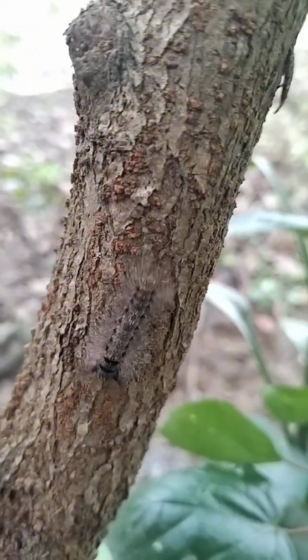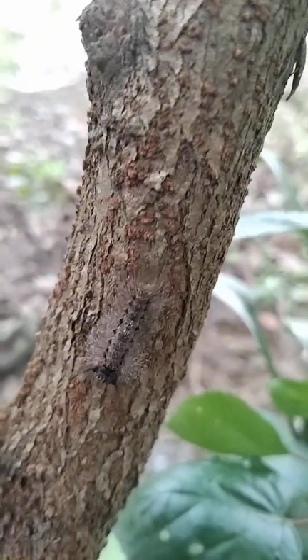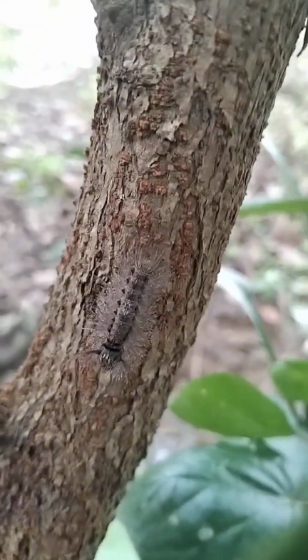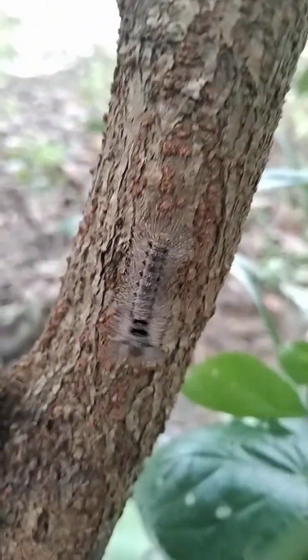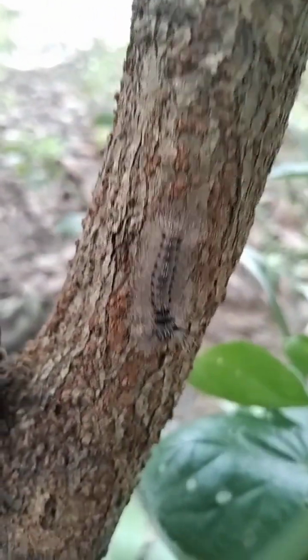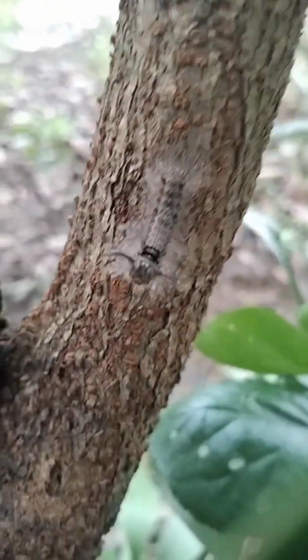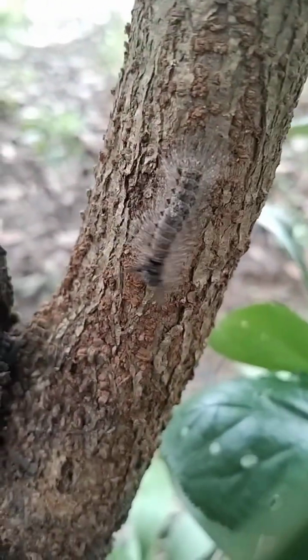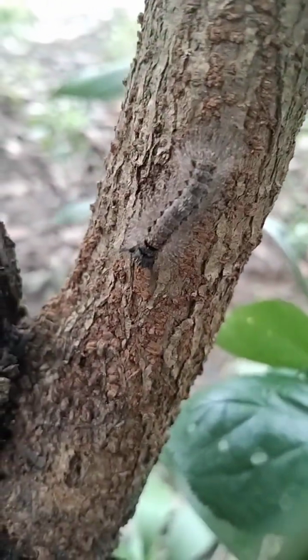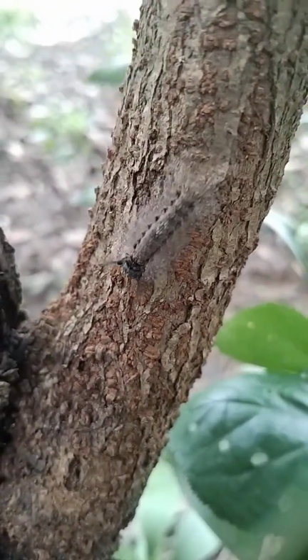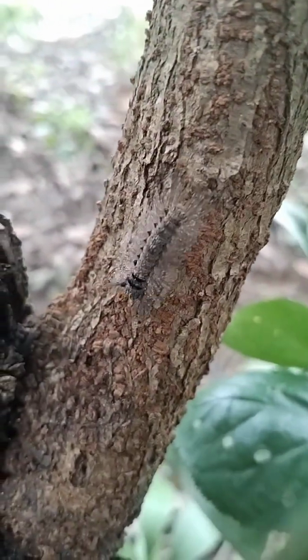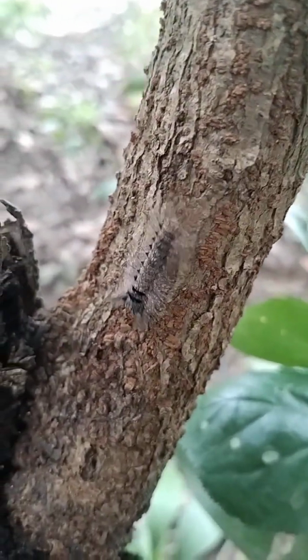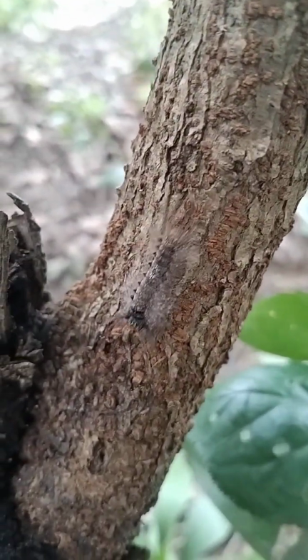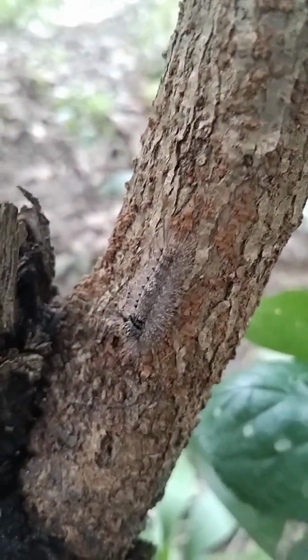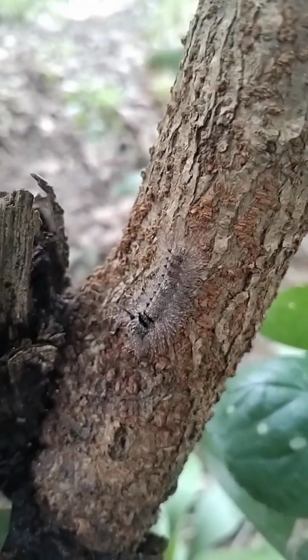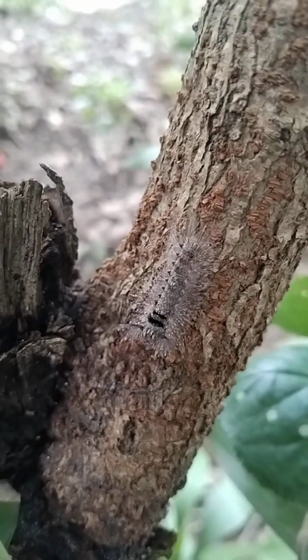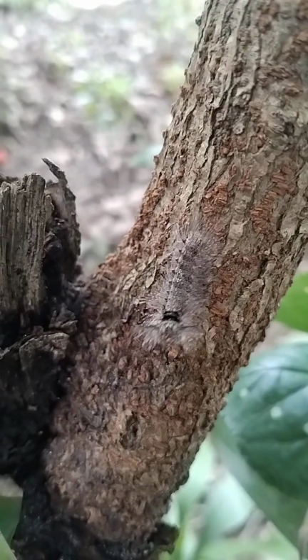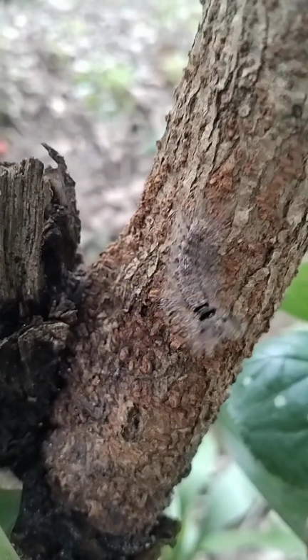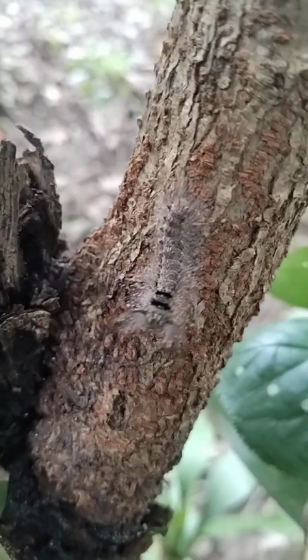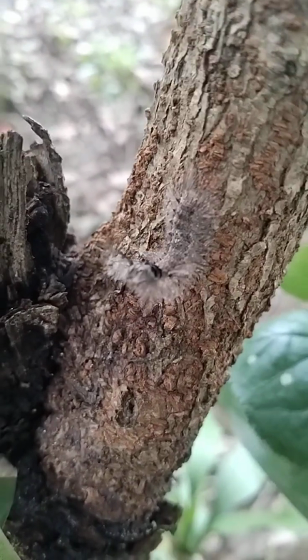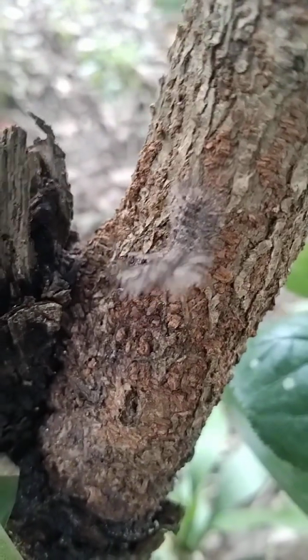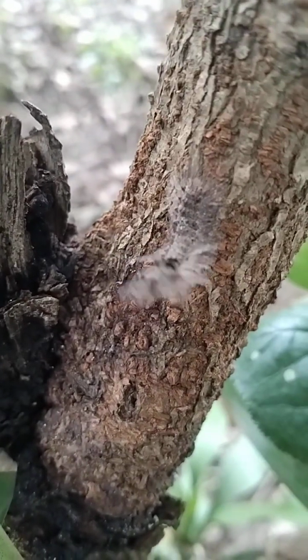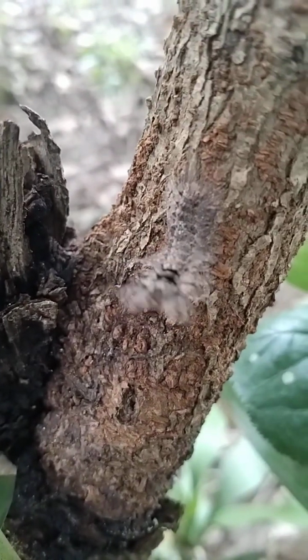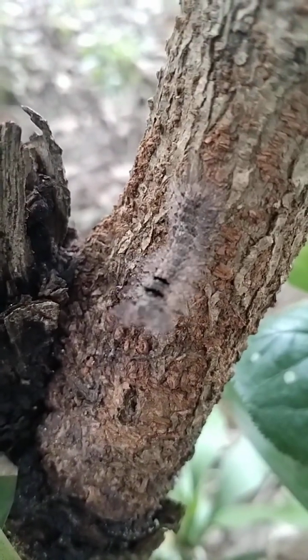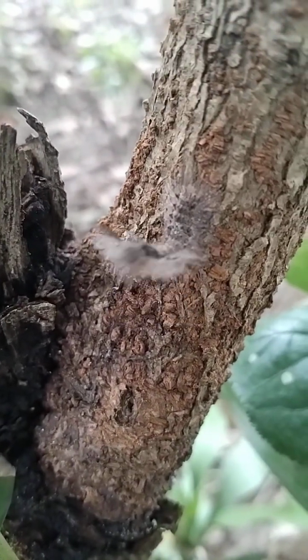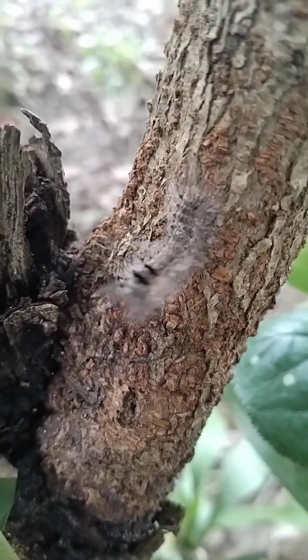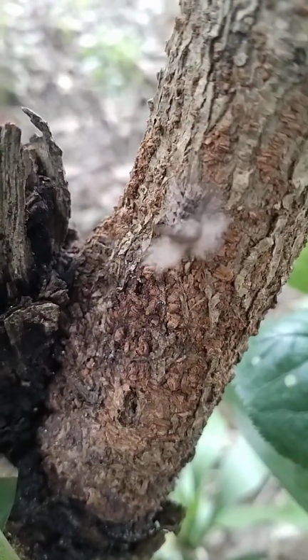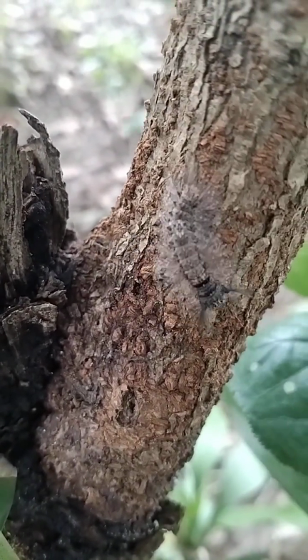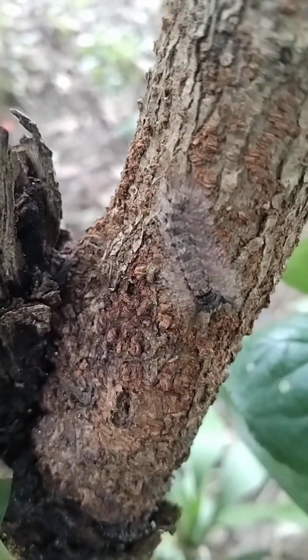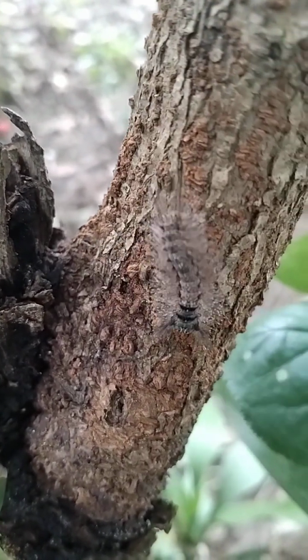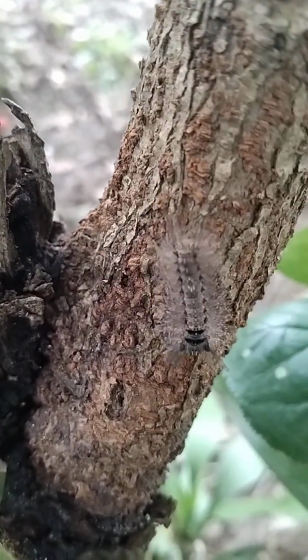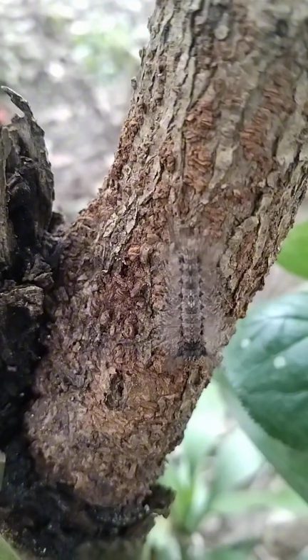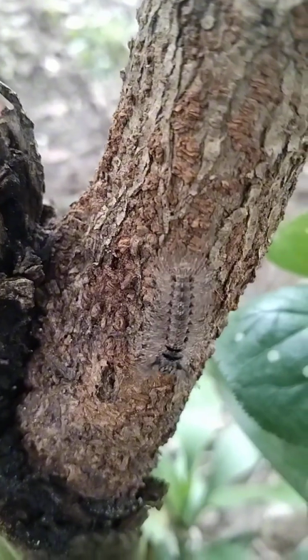Have you ever touched a hairy caterpillar like this? Share your experience in the comments. Don't forget to like, follow, and share this video with your friends so they won't make the mistake of touching one barehanded.